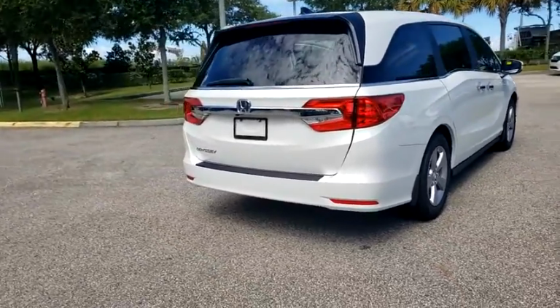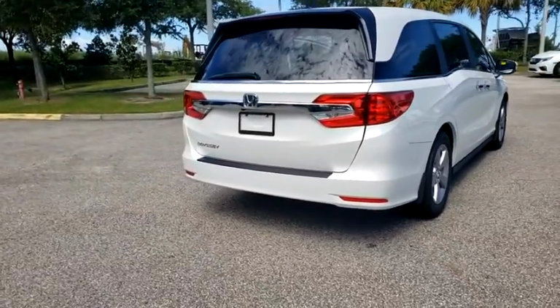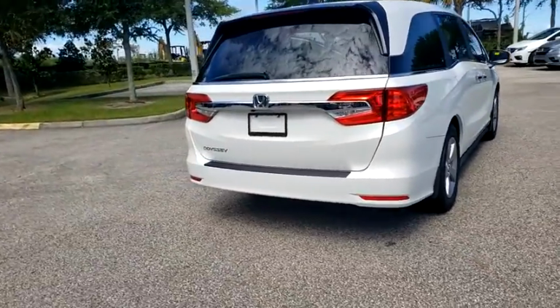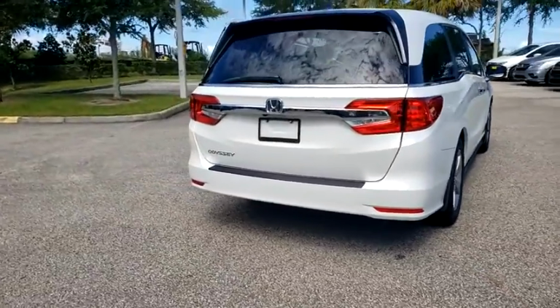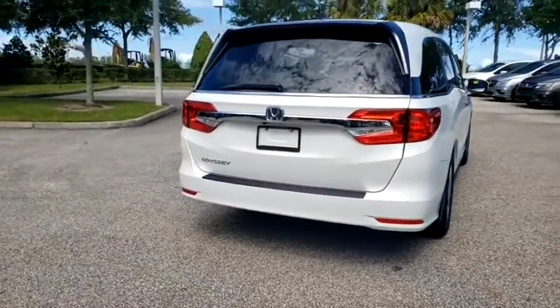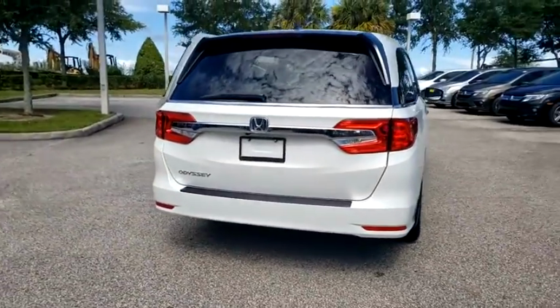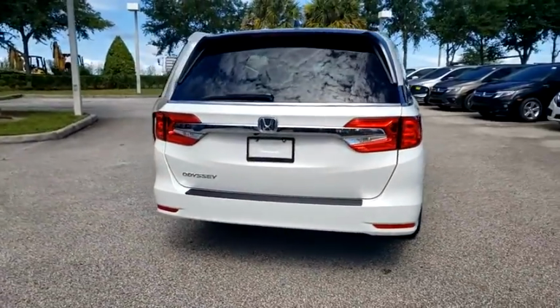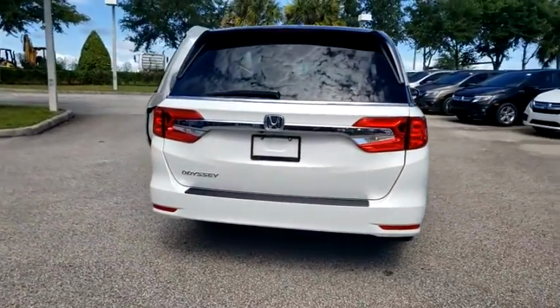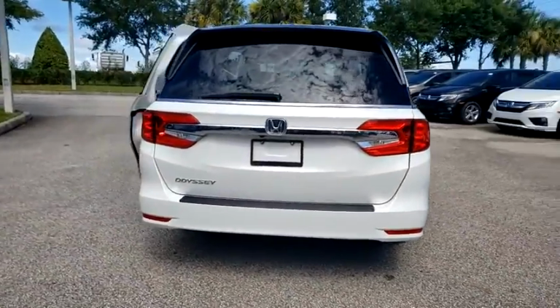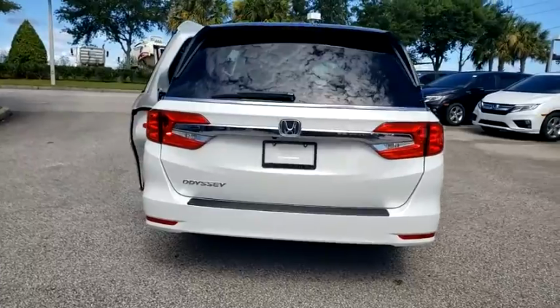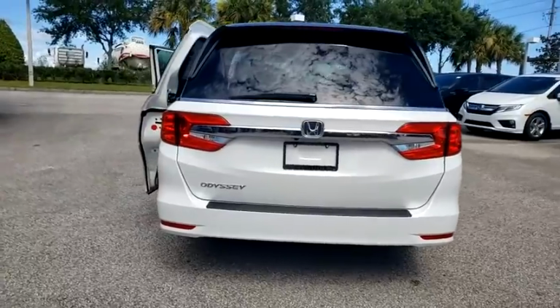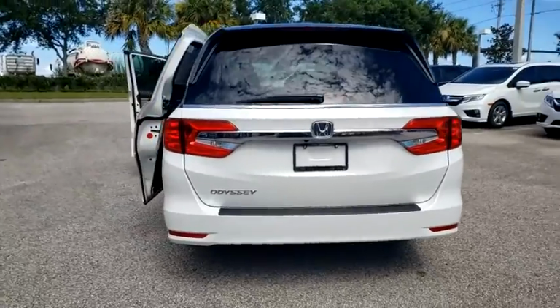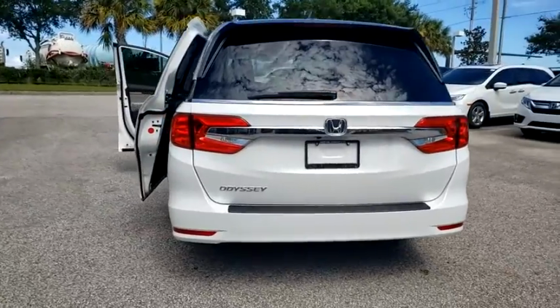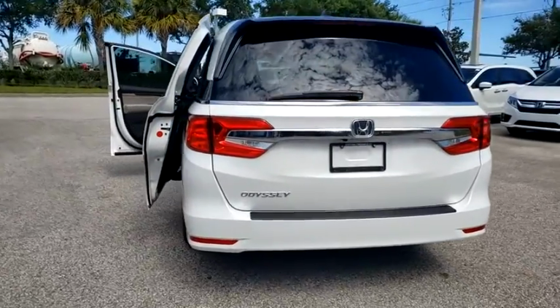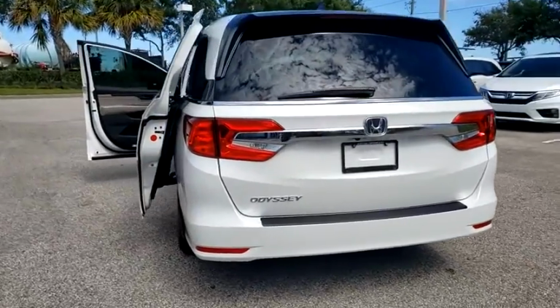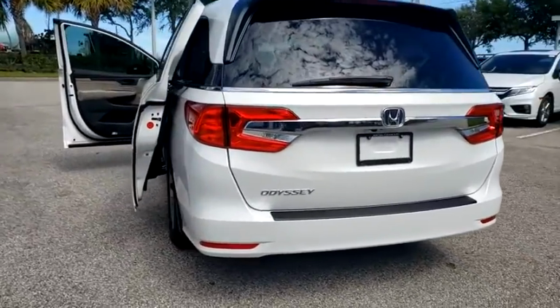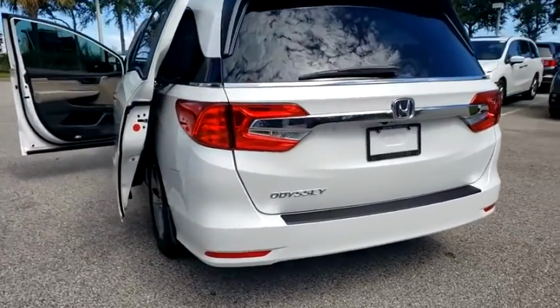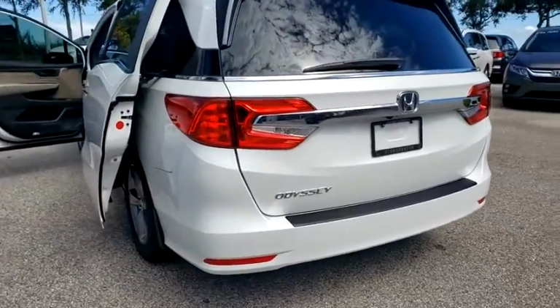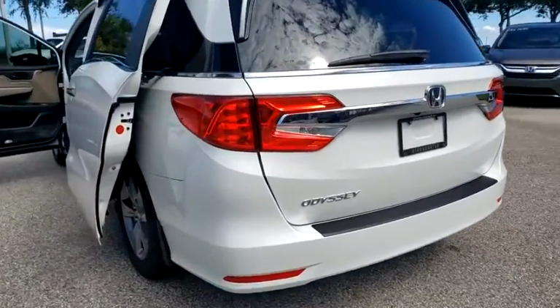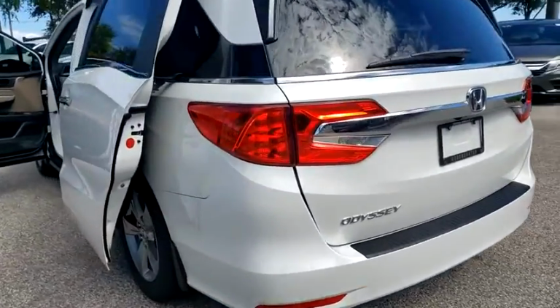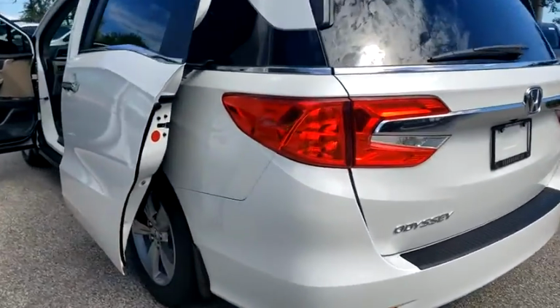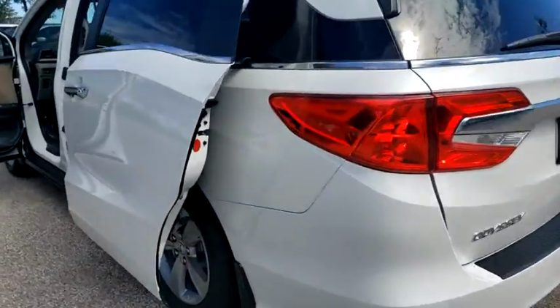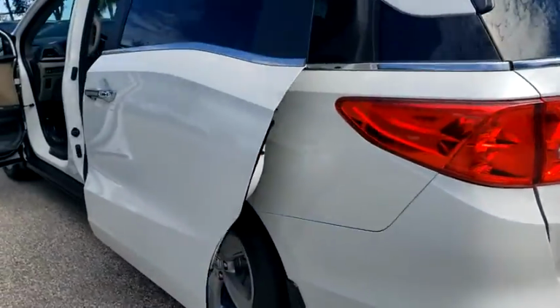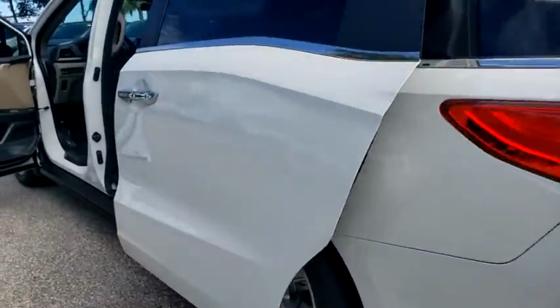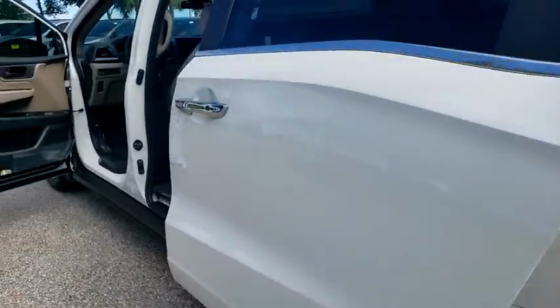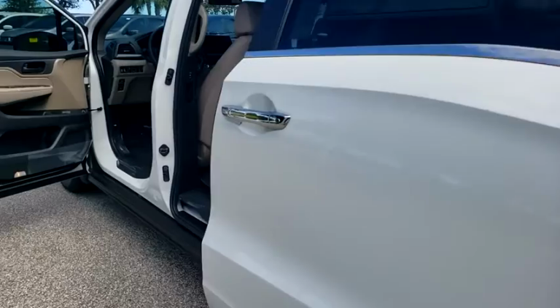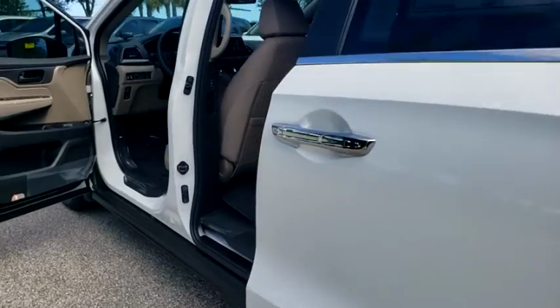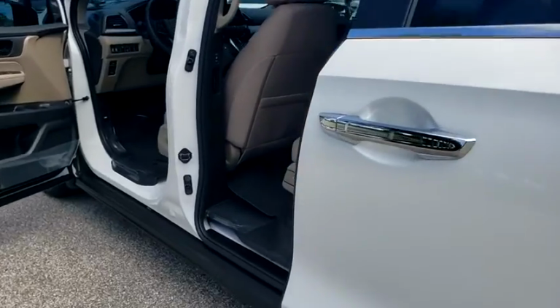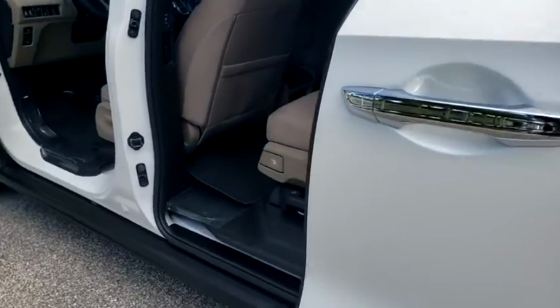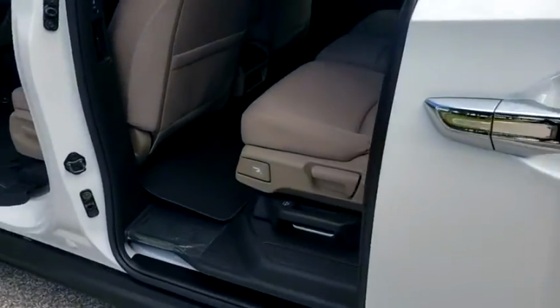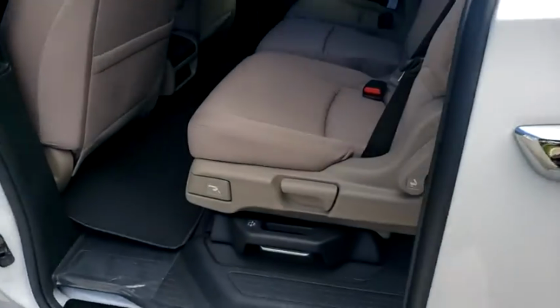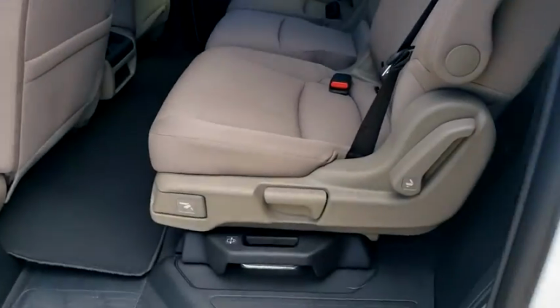Steering wheel audio controls, anti-lock braking system, Bluetooth, power steering, adjustable steering wheel, hard disk drive media storage, keyless start, cruise control.